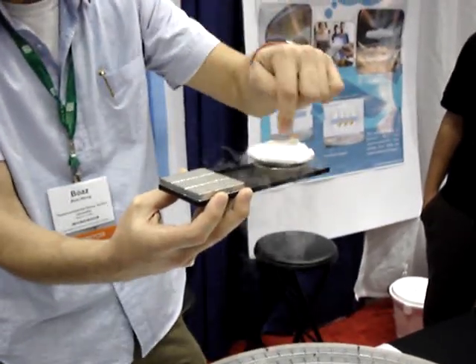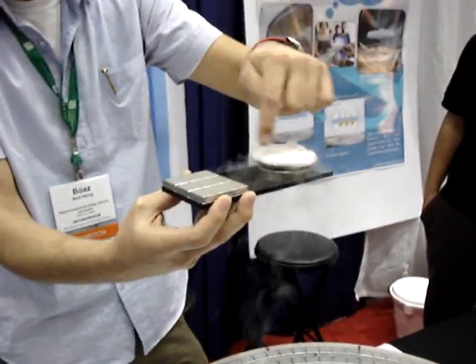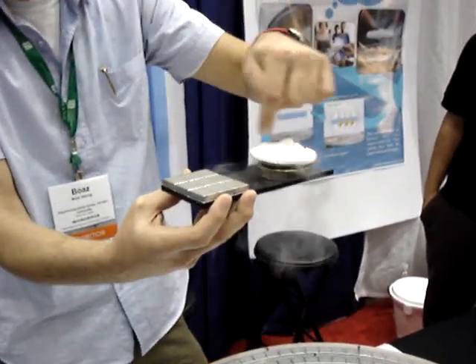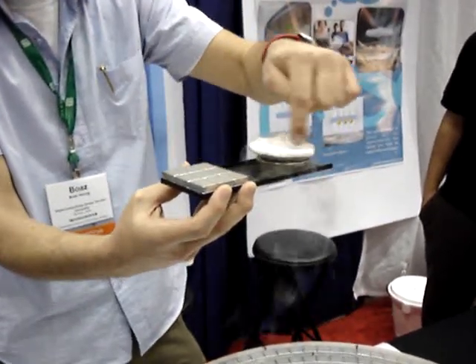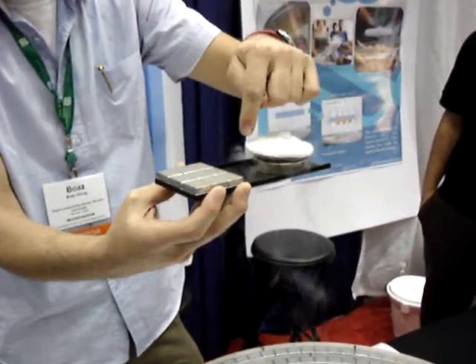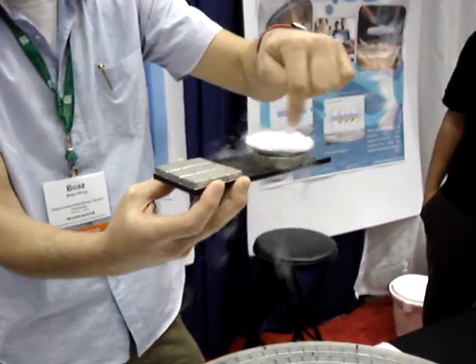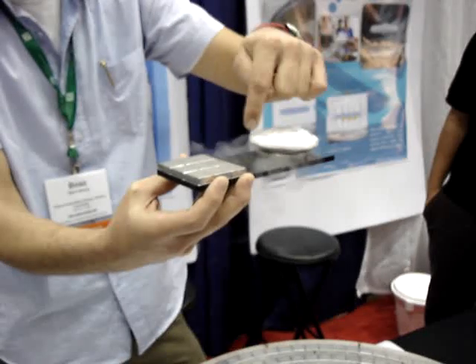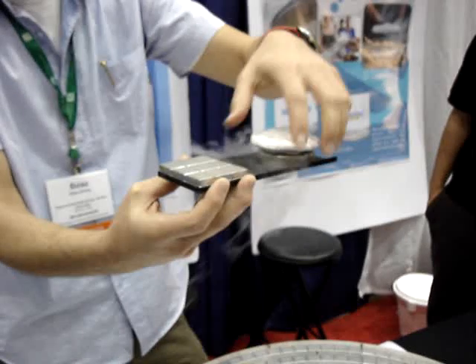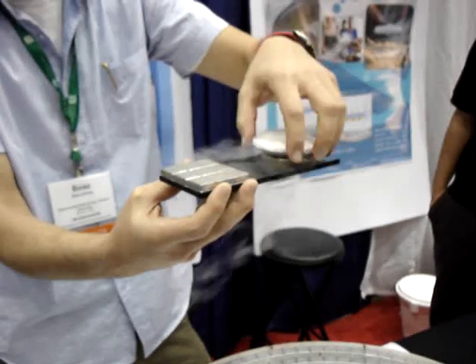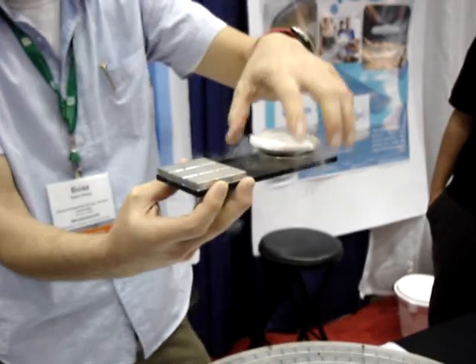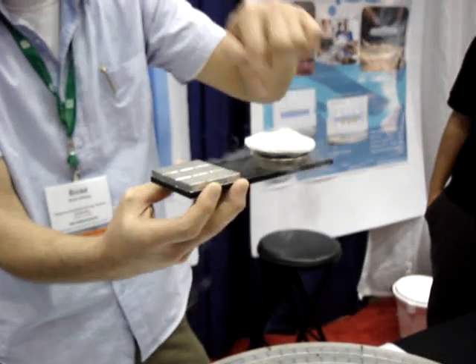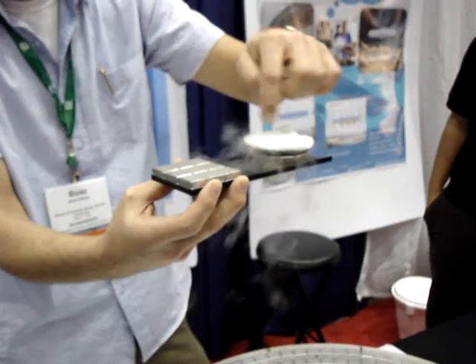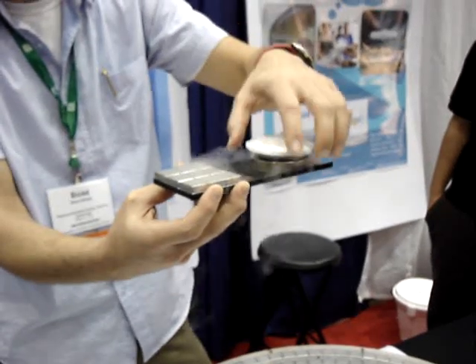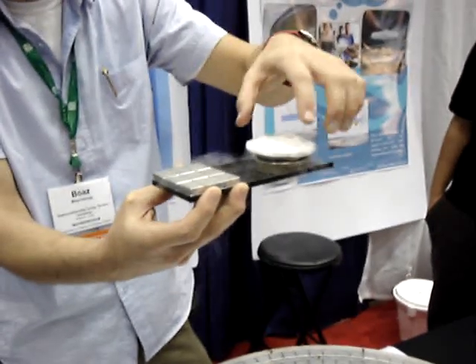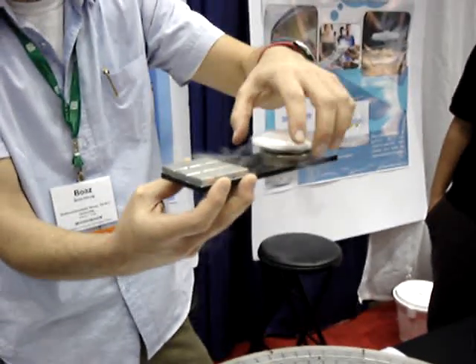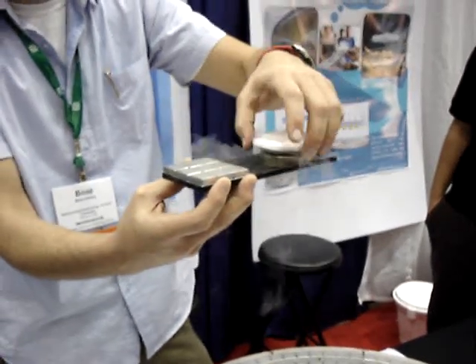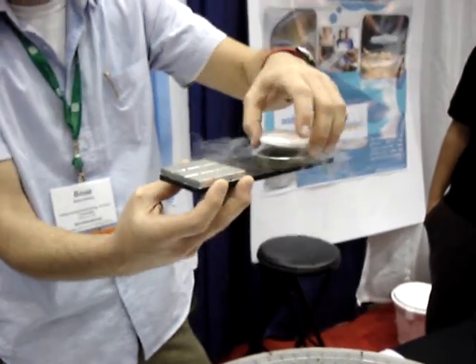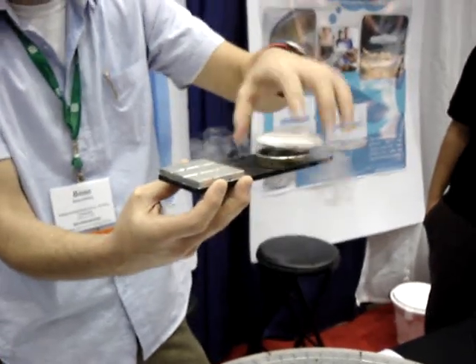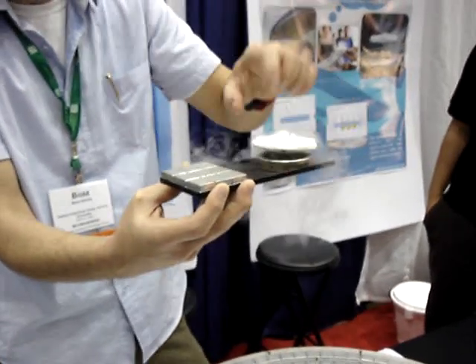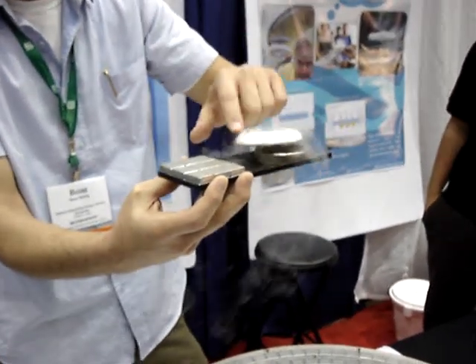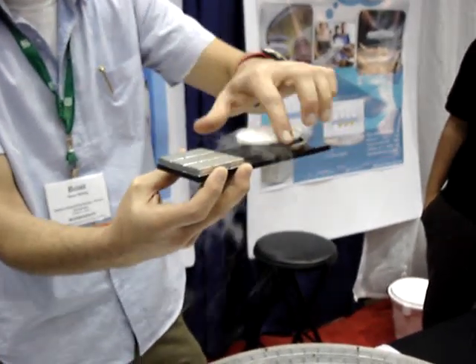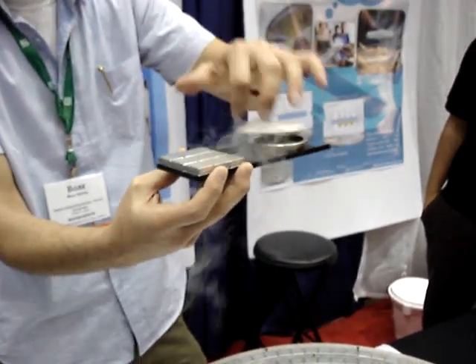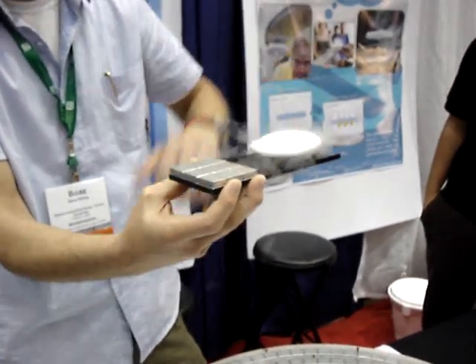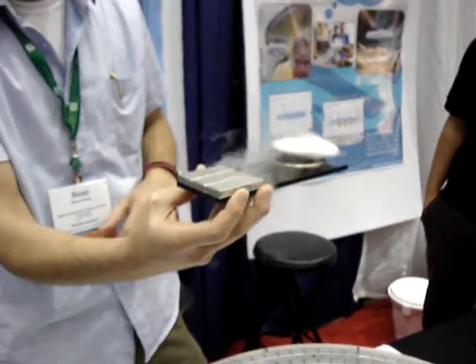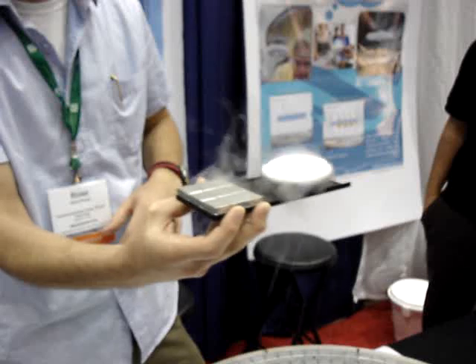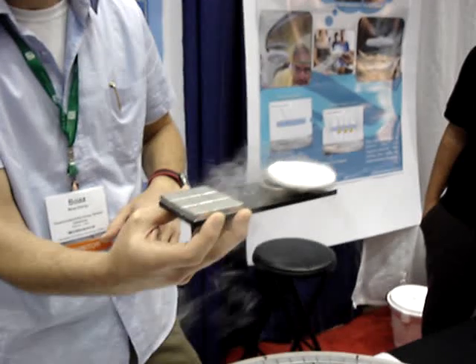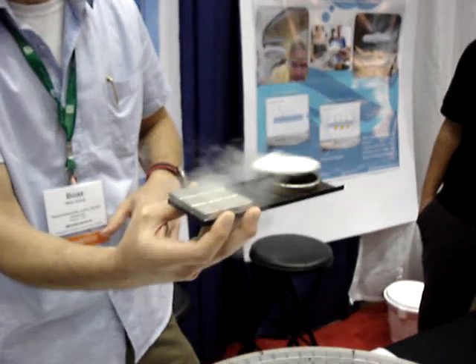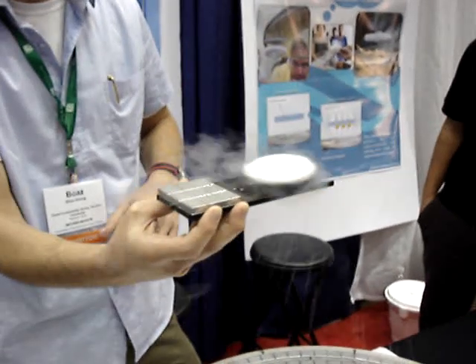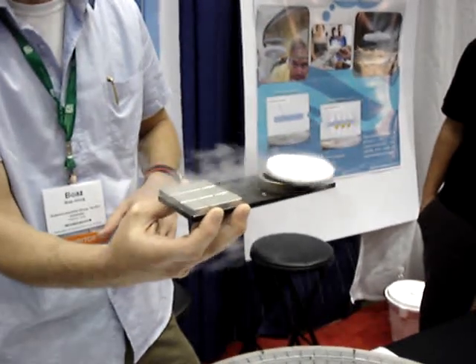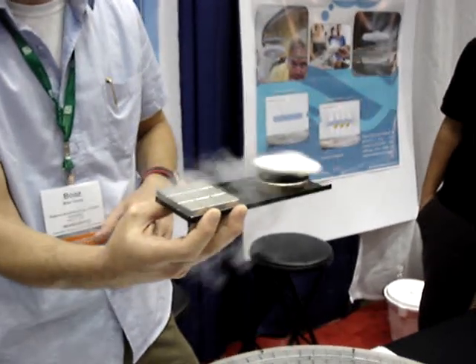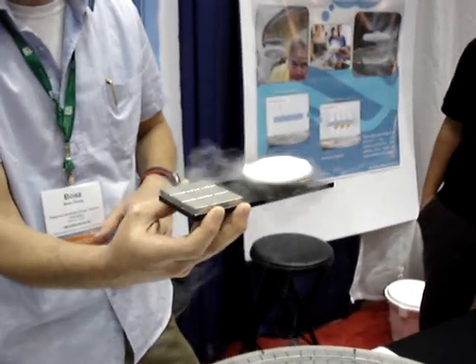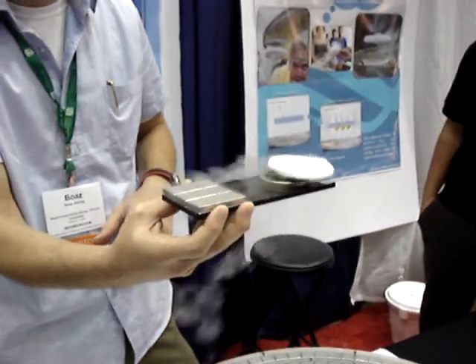It's the magnet which is circular, not the film. If I put it on the side, it will just rotate like this, around the axis of the magnet.